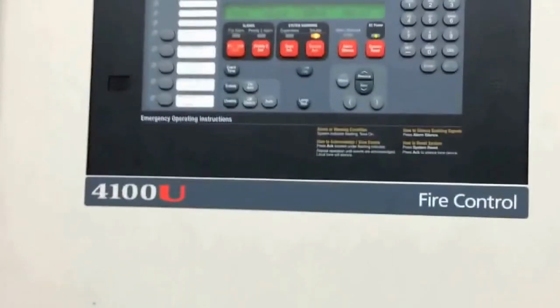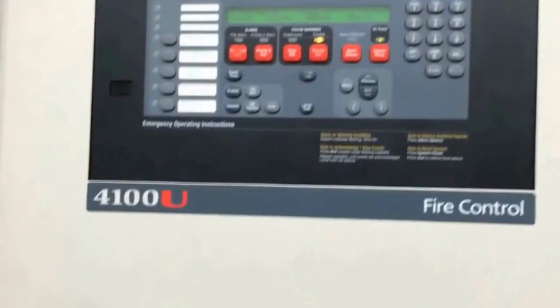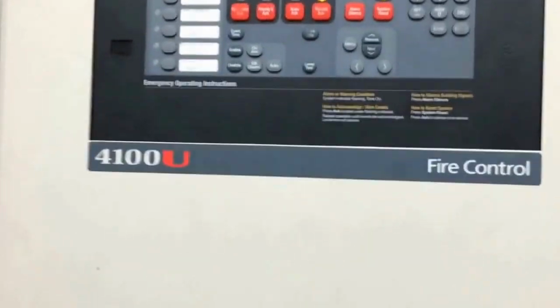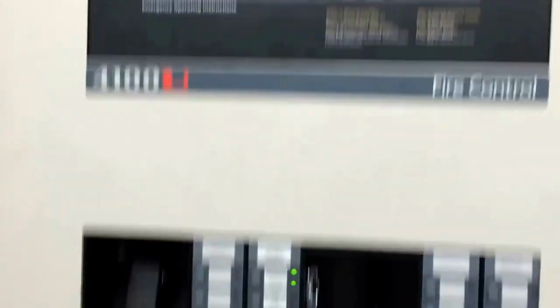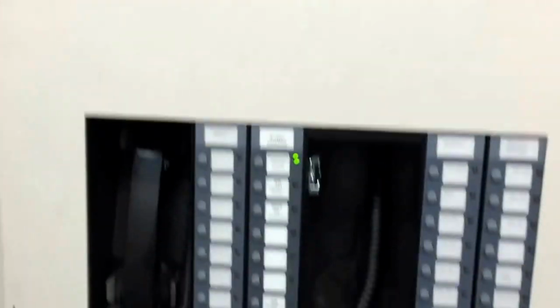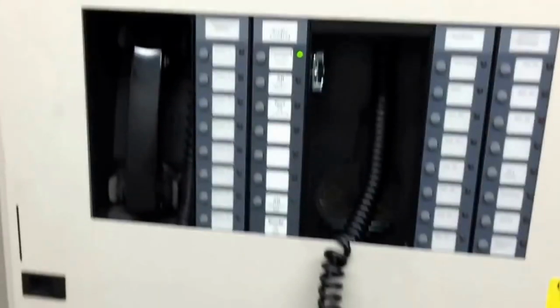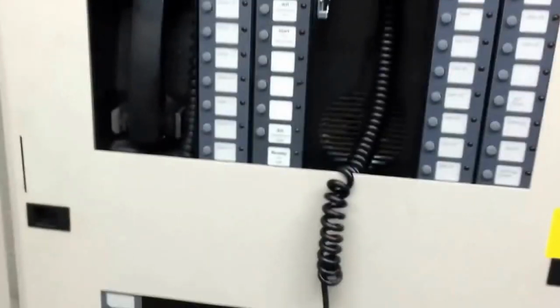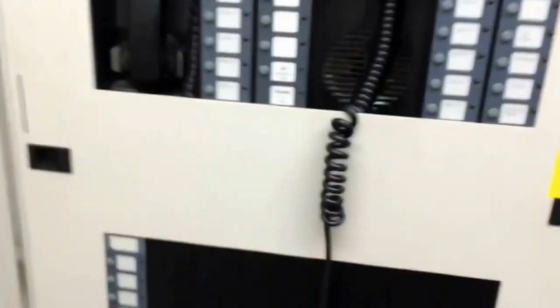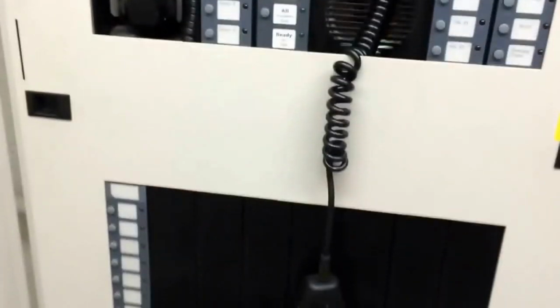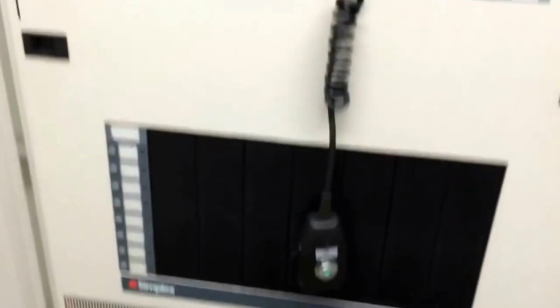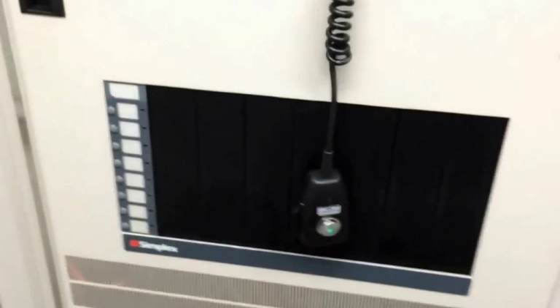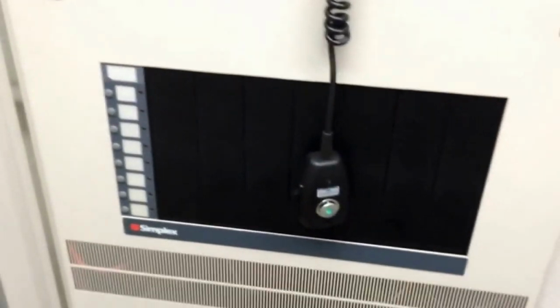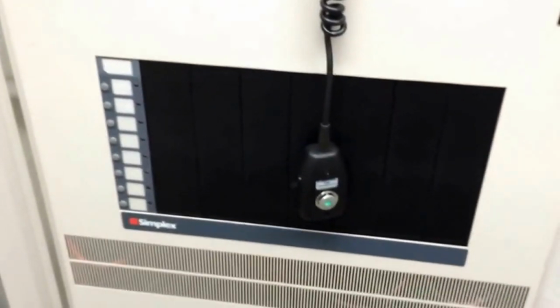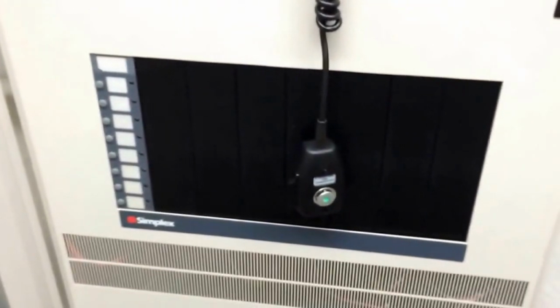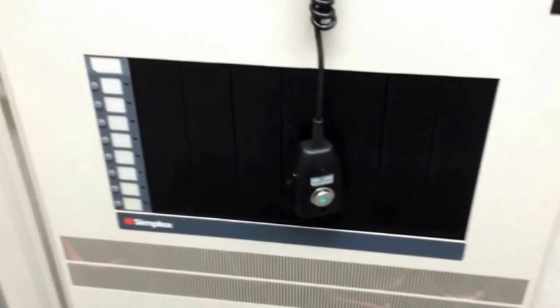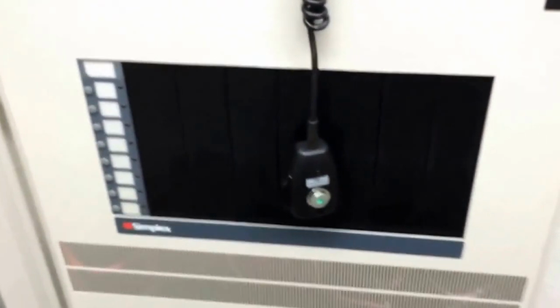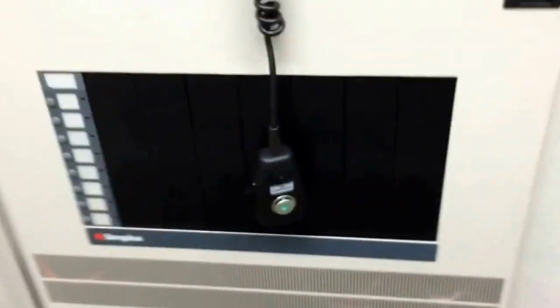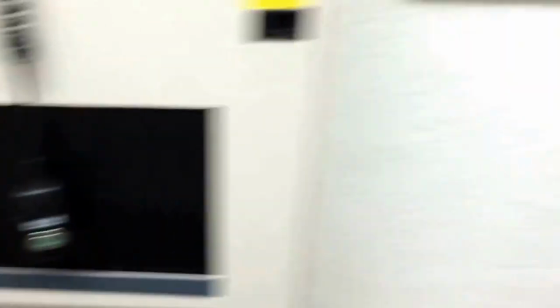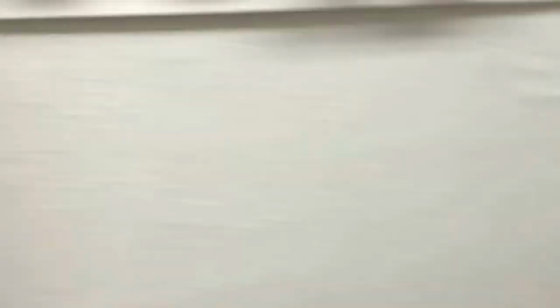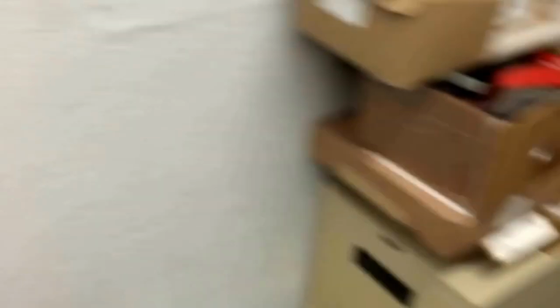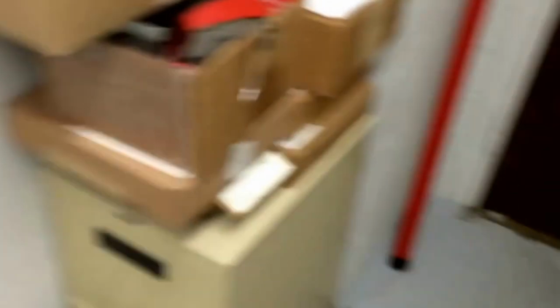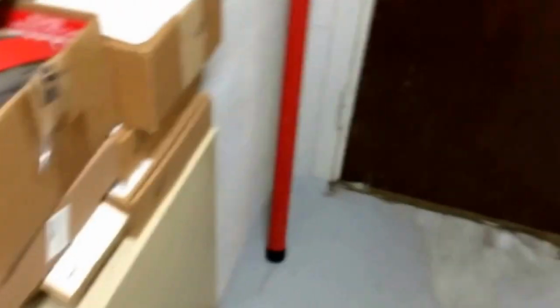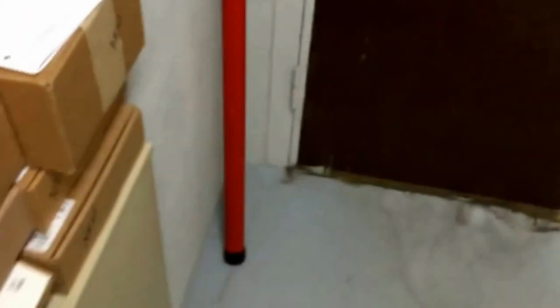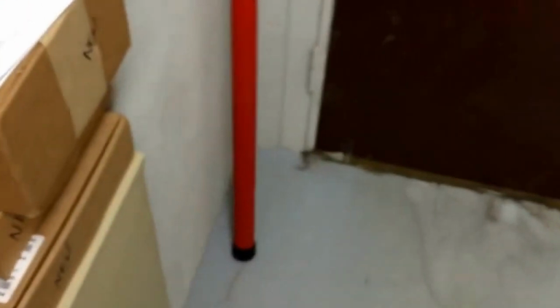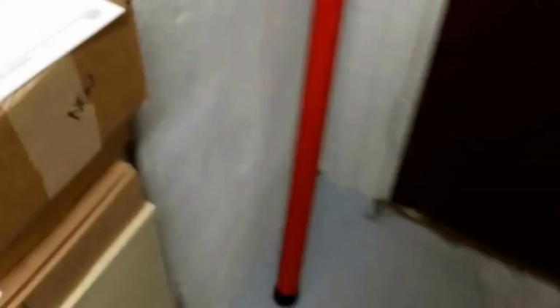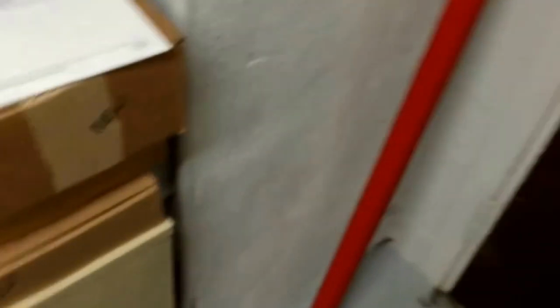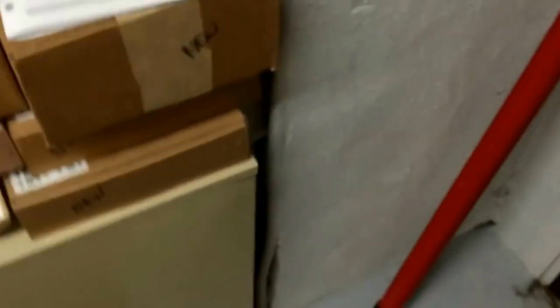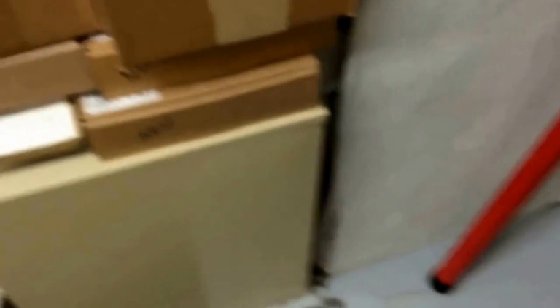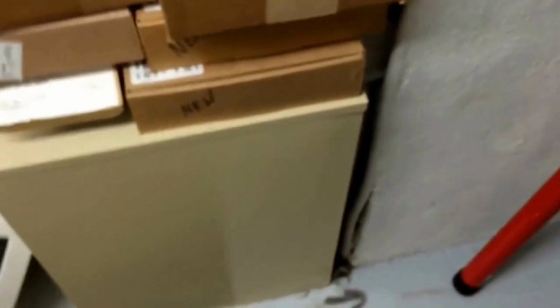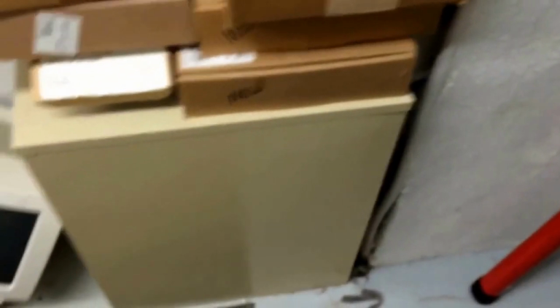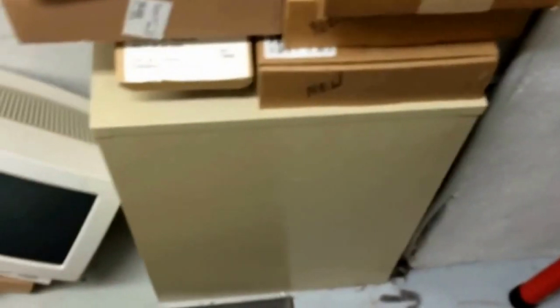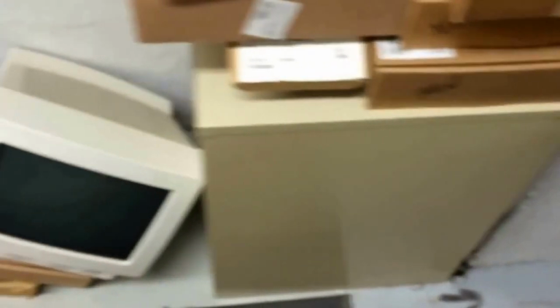It's a 4100U panel. Those should be ready soon and we'll get this thing started.